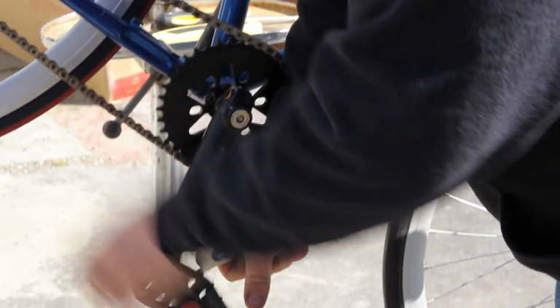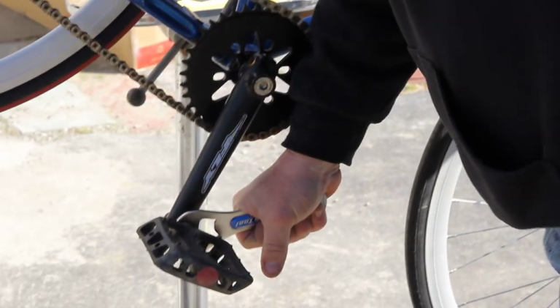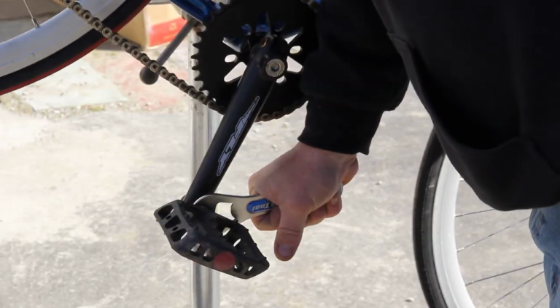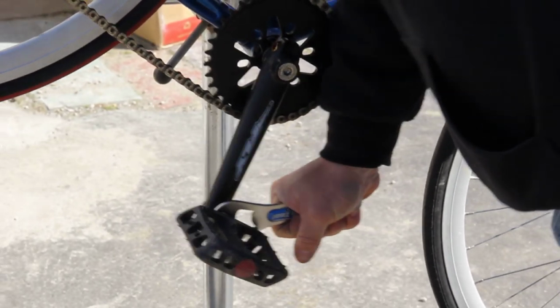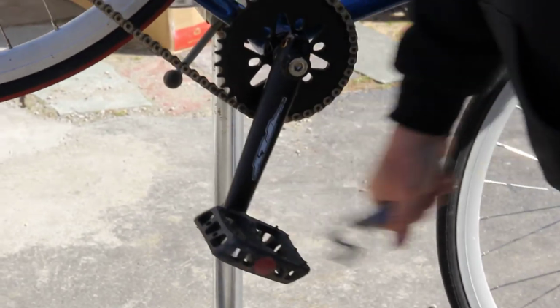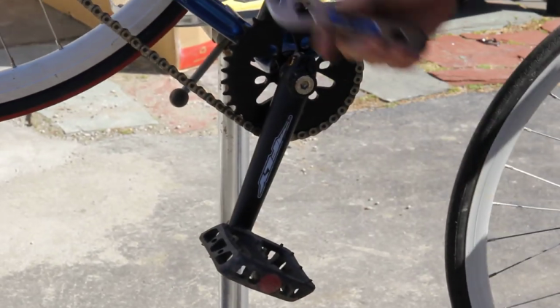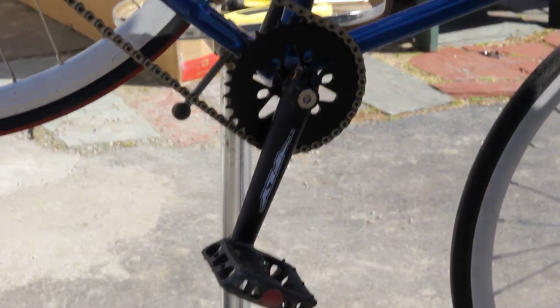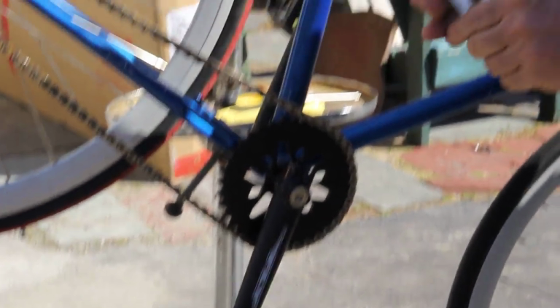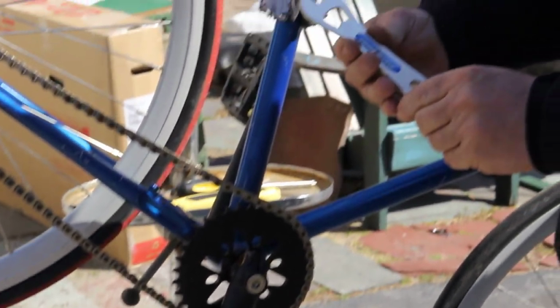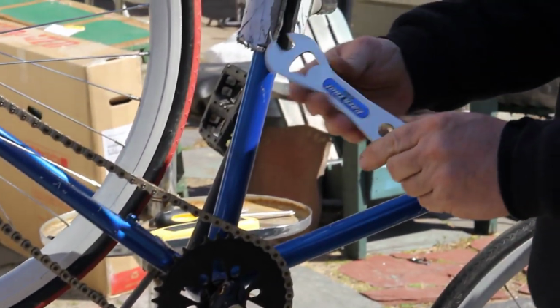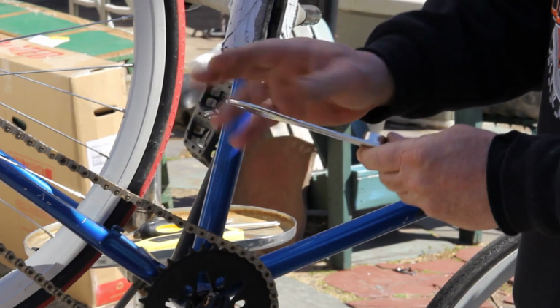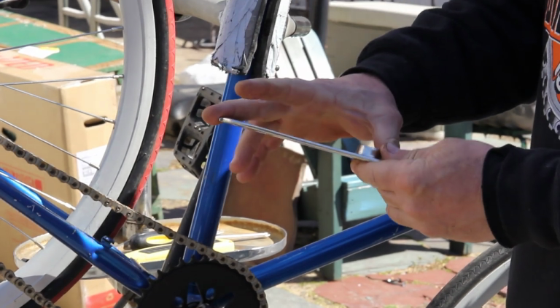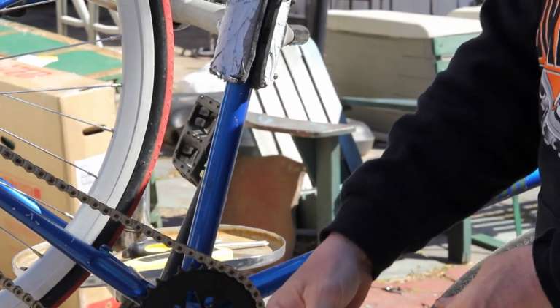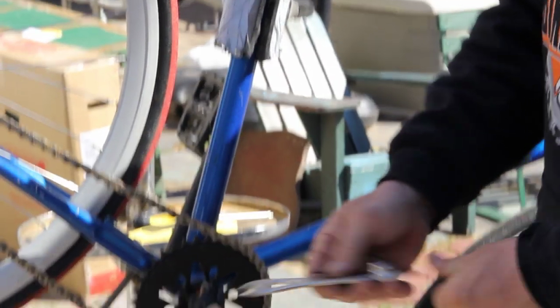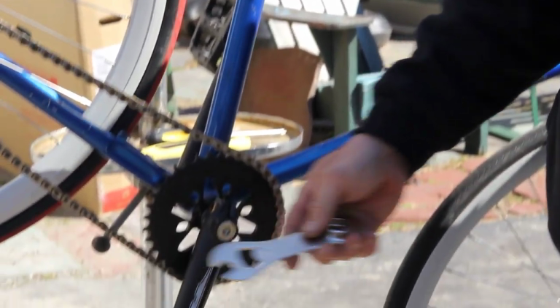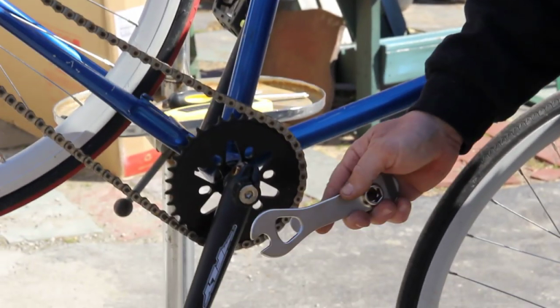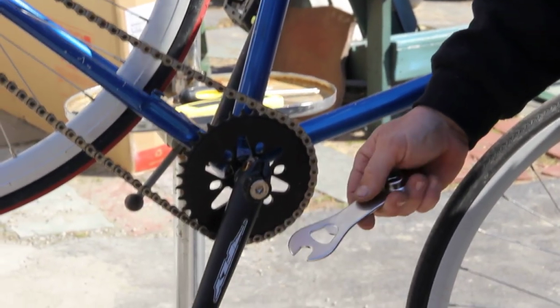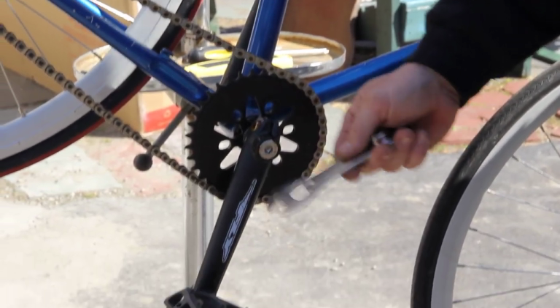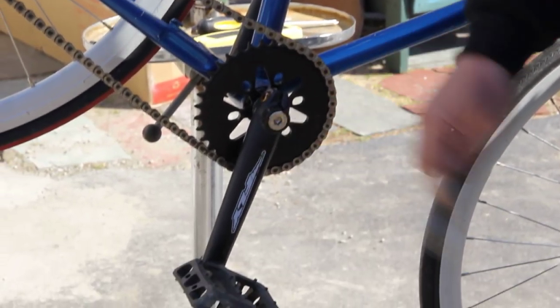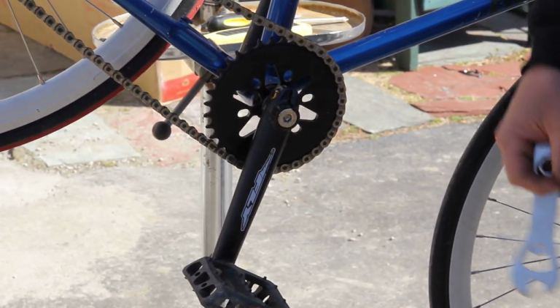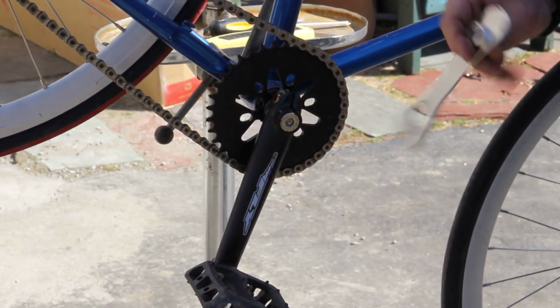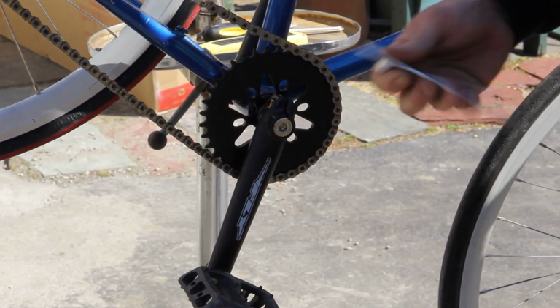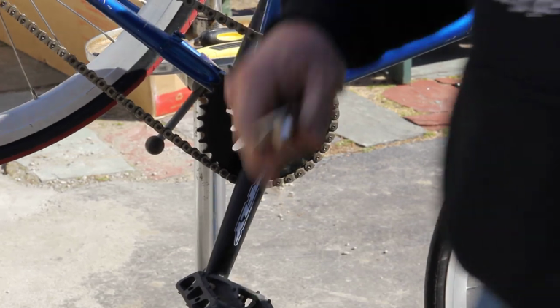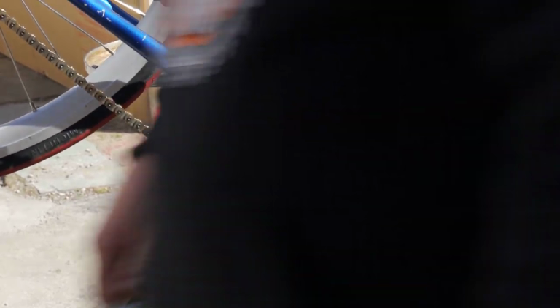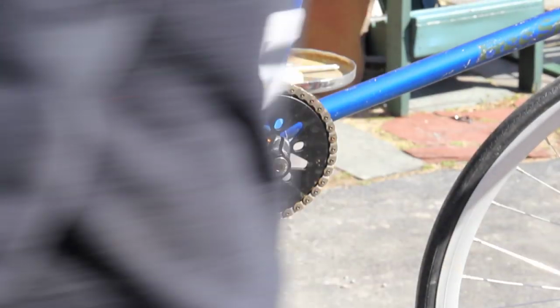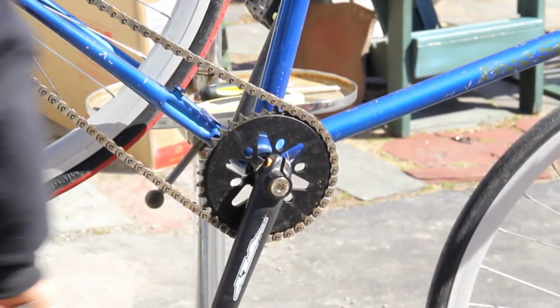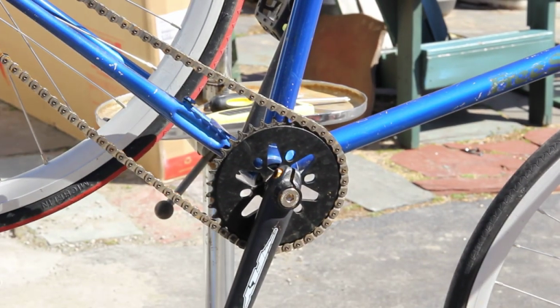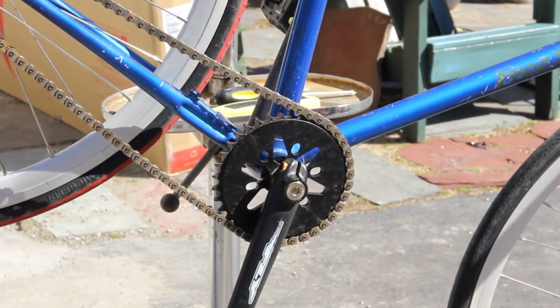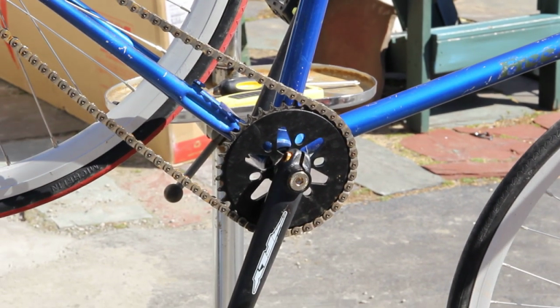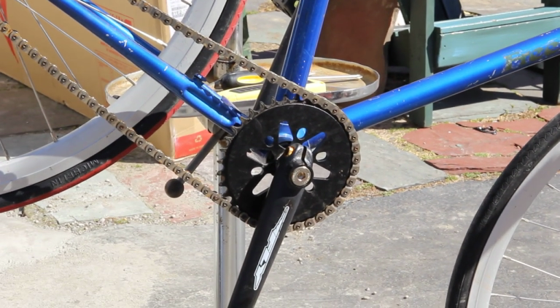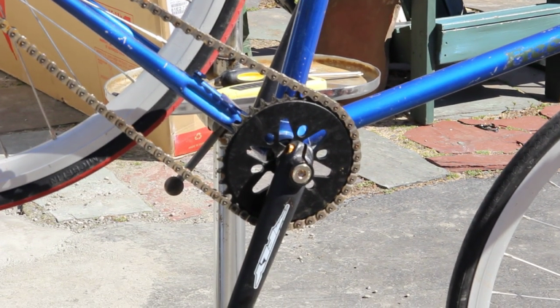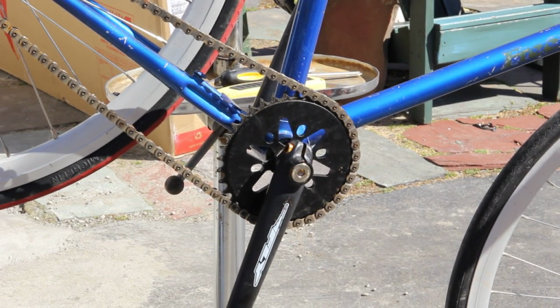One of the things Marco said was, 'I think it's a cool looking tool but it's awful short.' Well hey, I was able to get that baby off and that was pretty tight — I'm impressed. You know what, if your hands are tough, you're gonna be all right with the shortness of it.